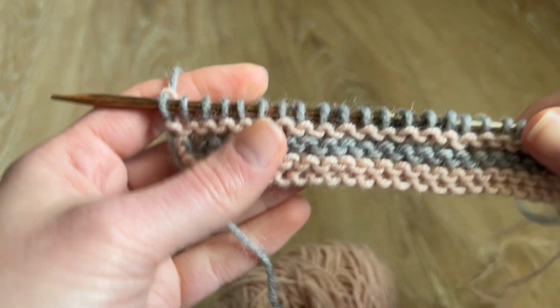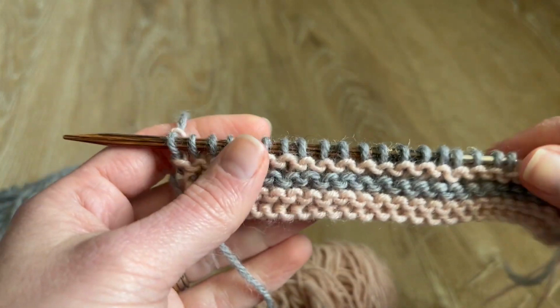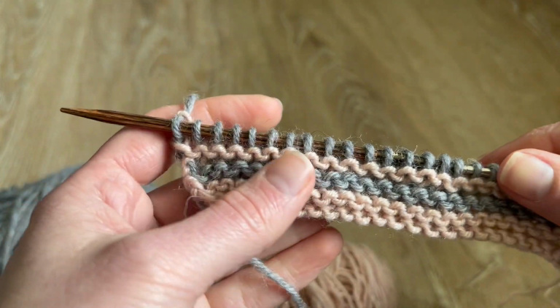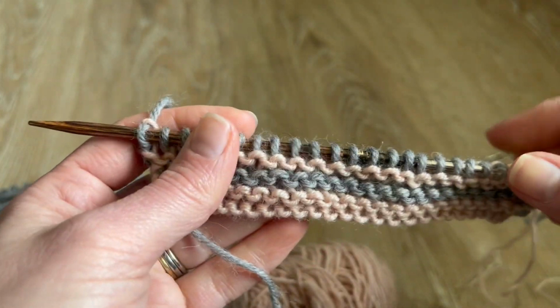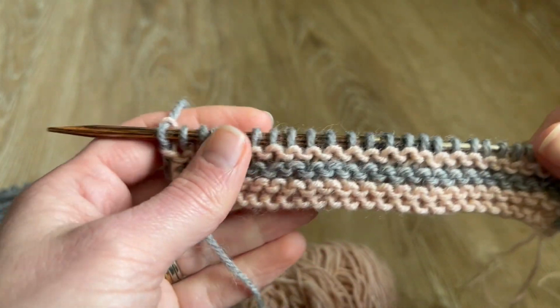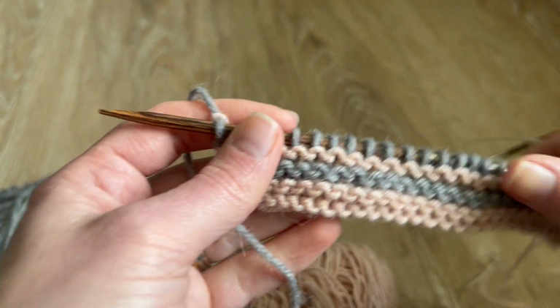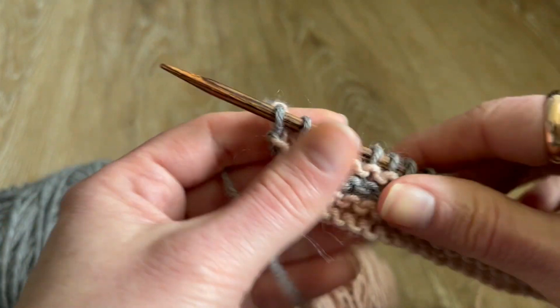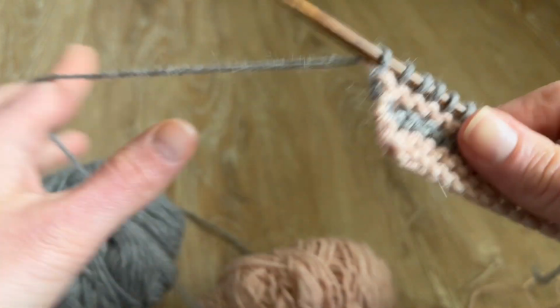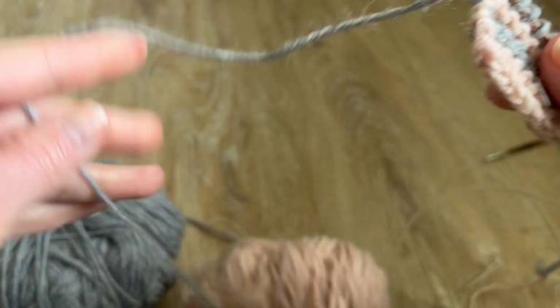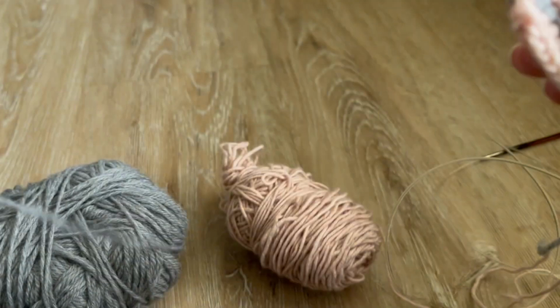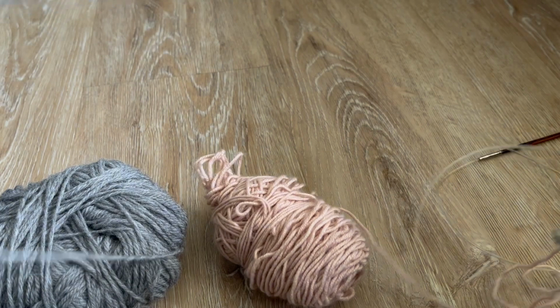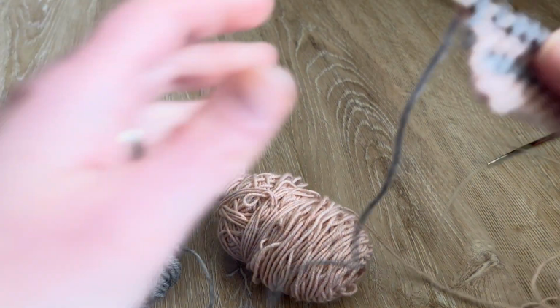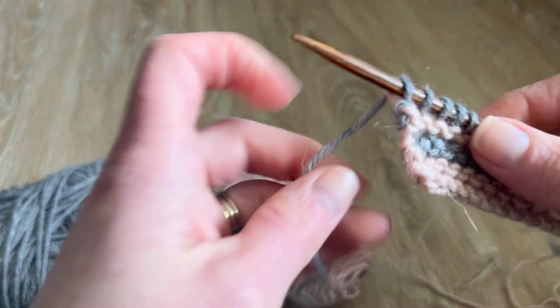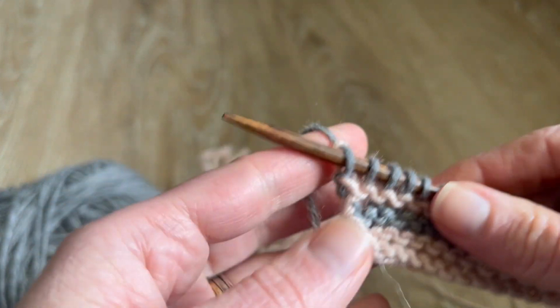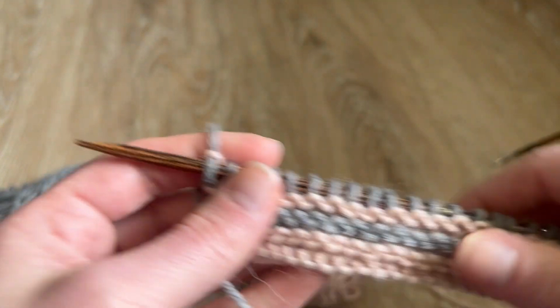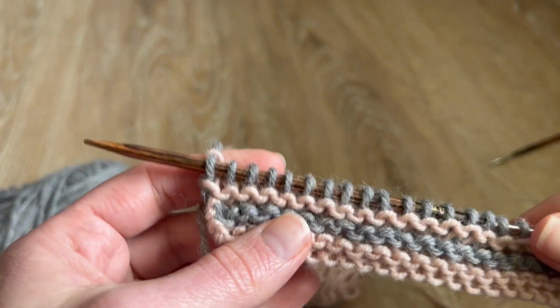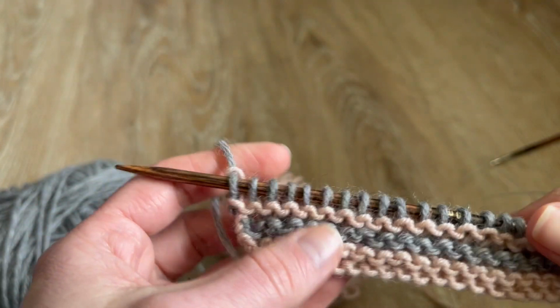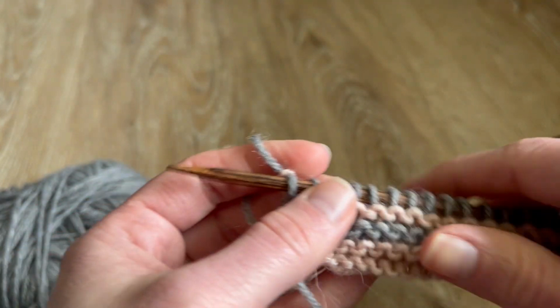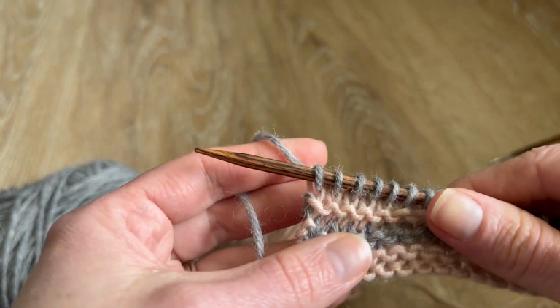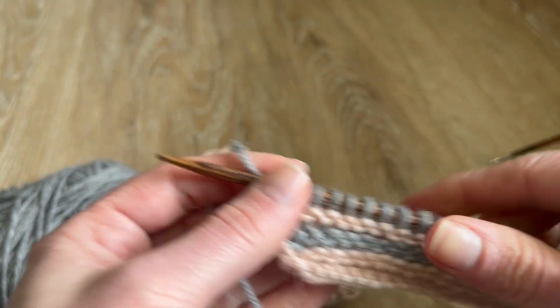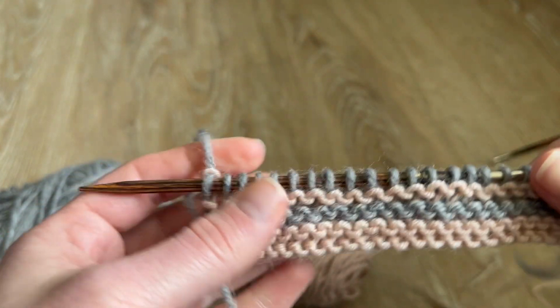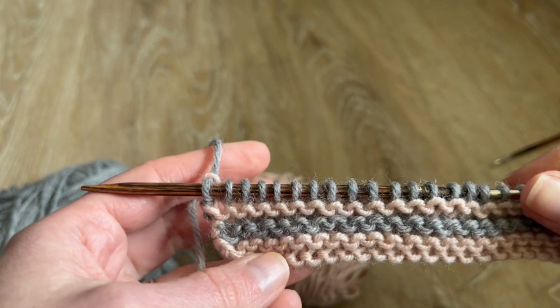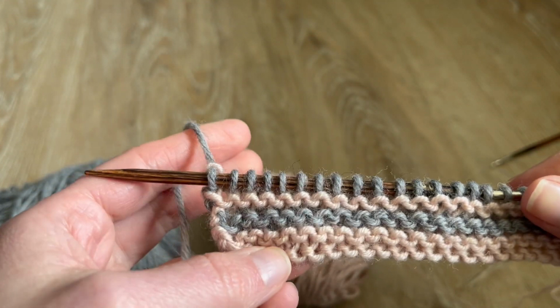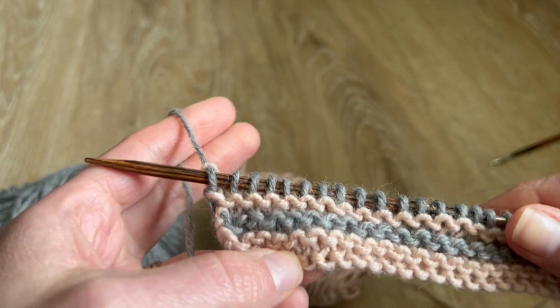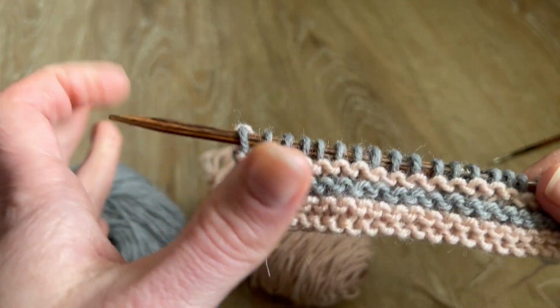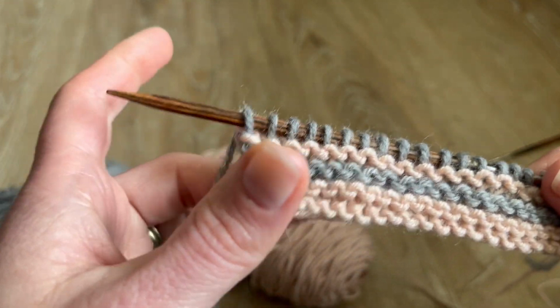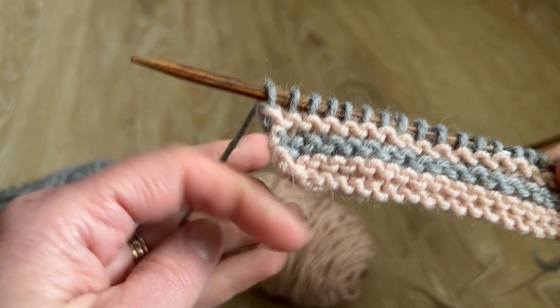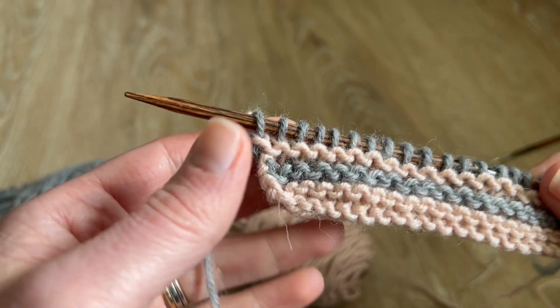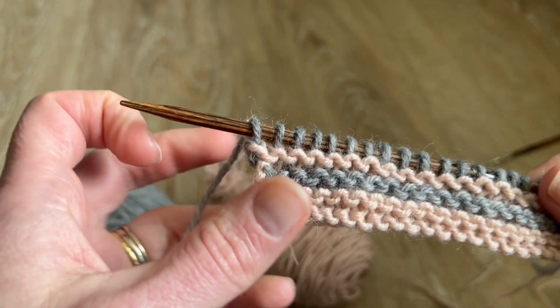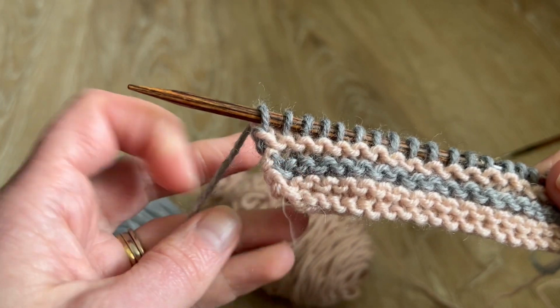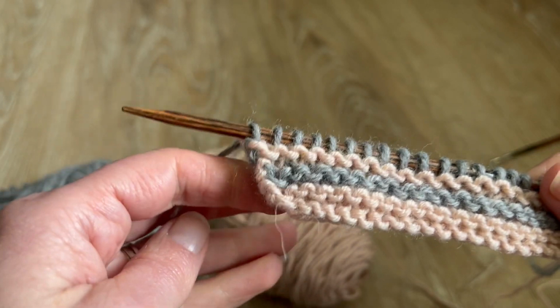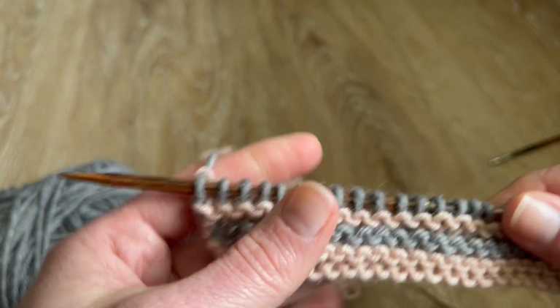Jenny here from Sewer Free Knits. Today I would like to show you how to add stitches to your existing piece of fabric using backwards loop cast on.